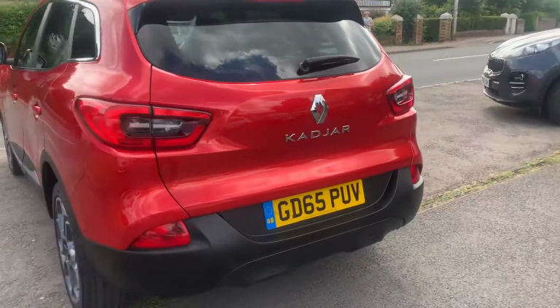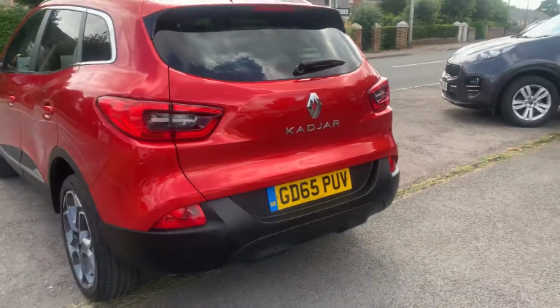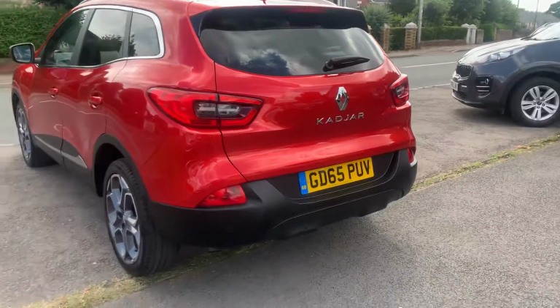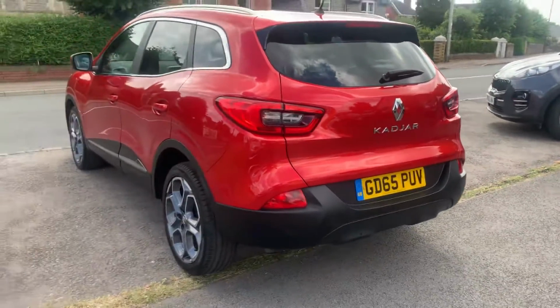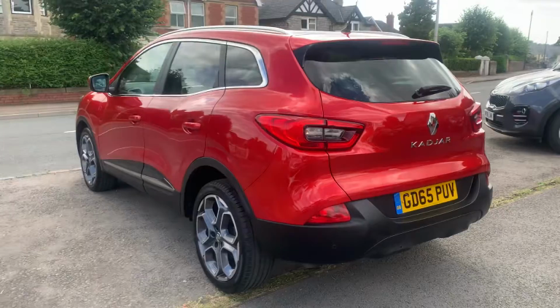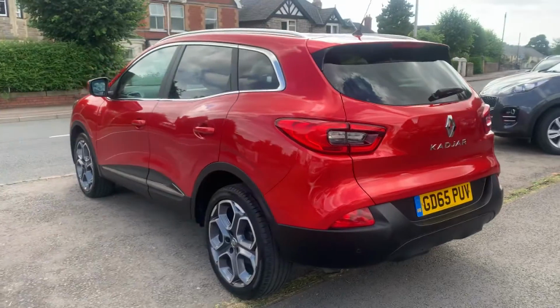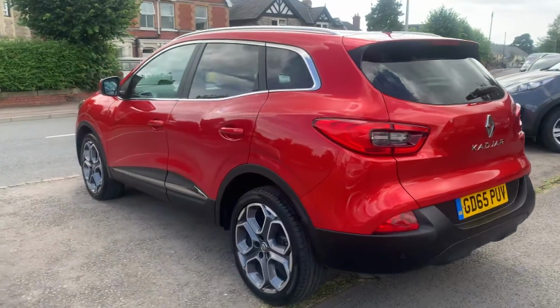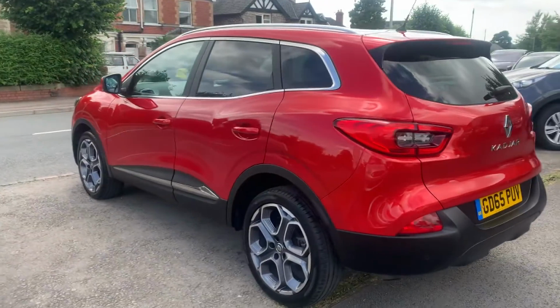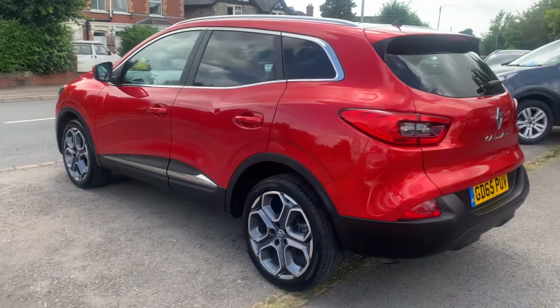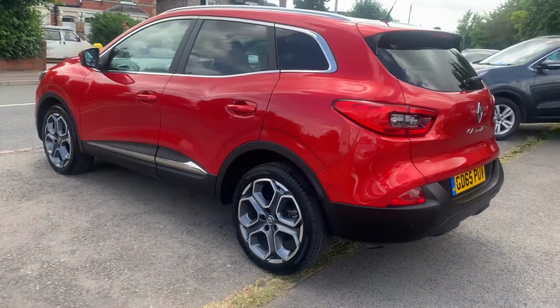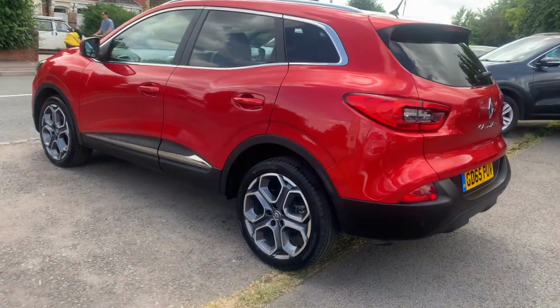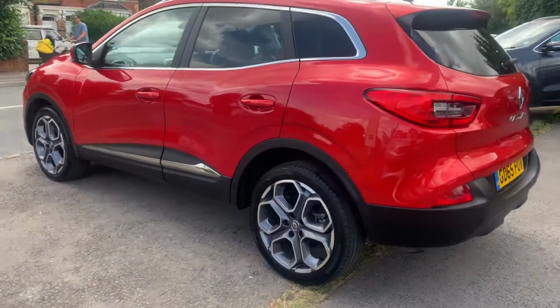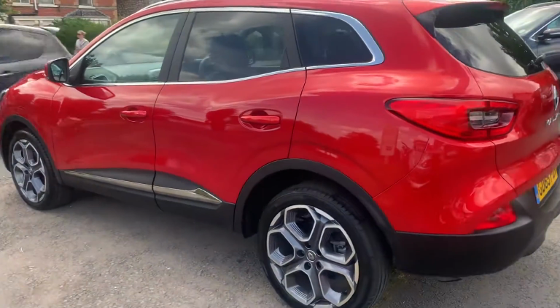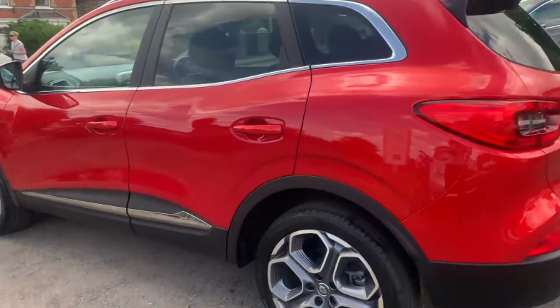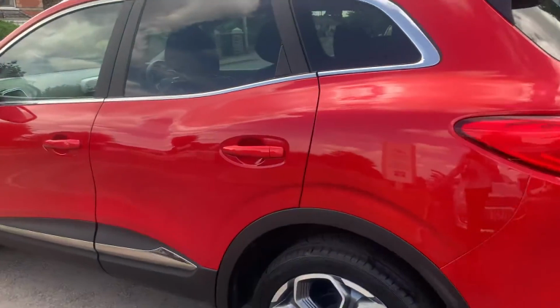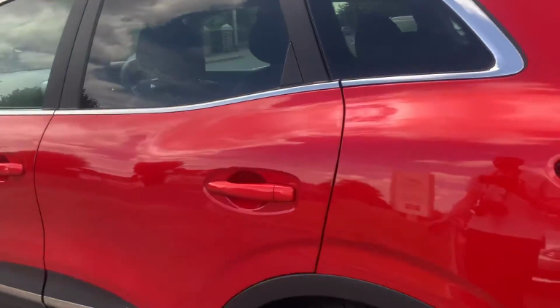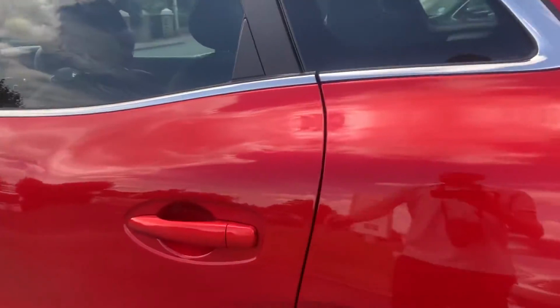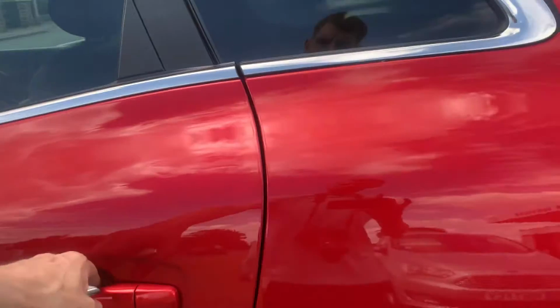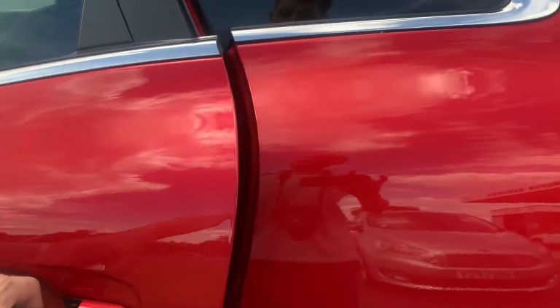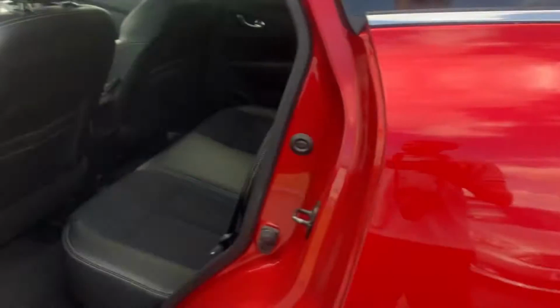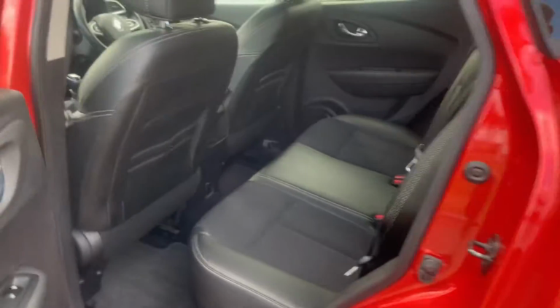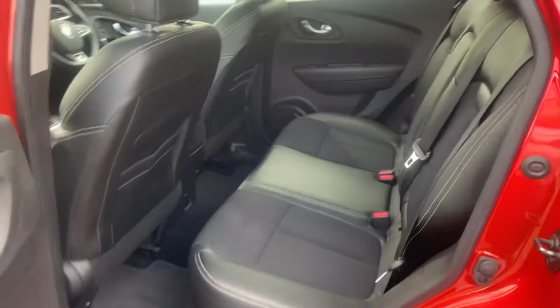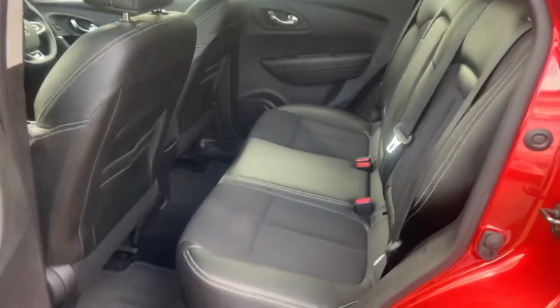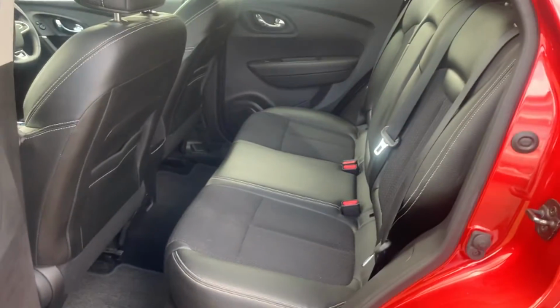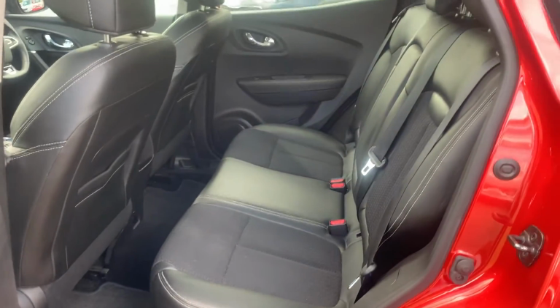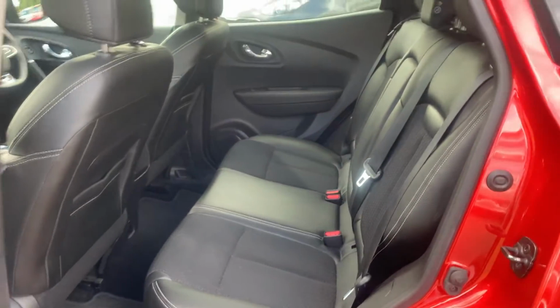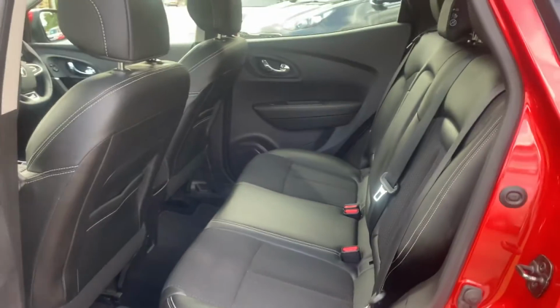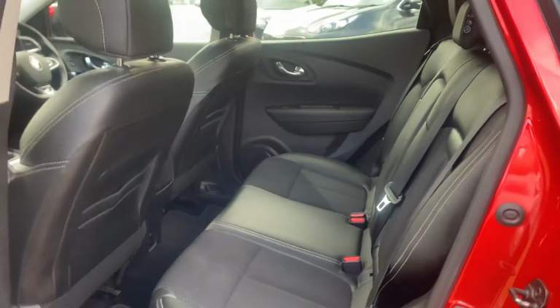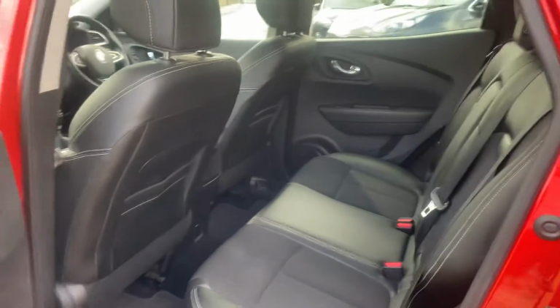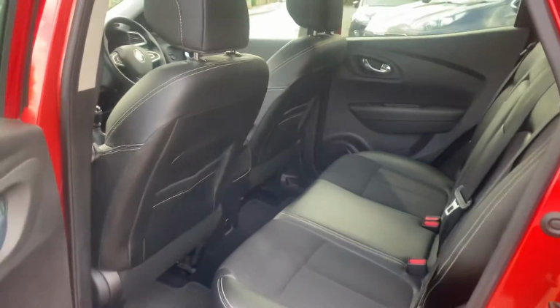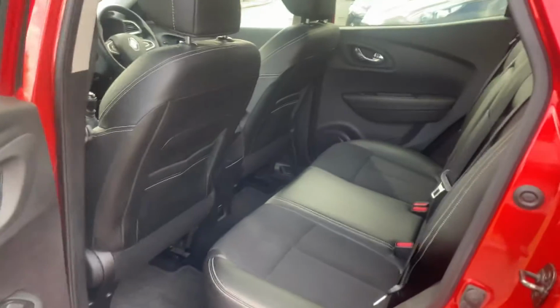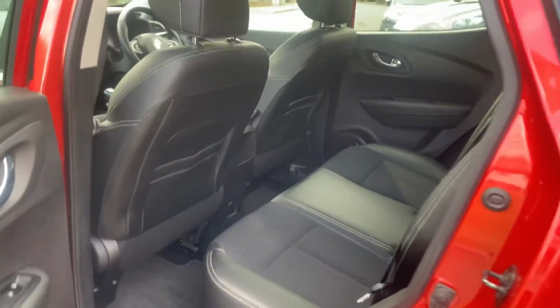Excellent miles per gallon out of the 1.2 engine, very cheap to tax, and a lovely black half-leather interior, all unmarked.